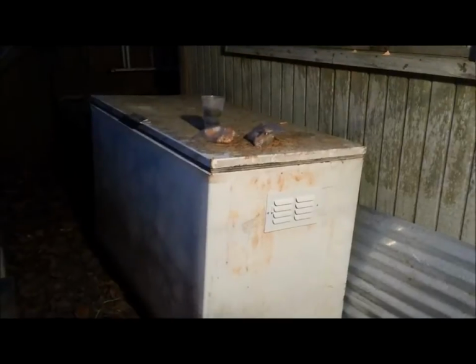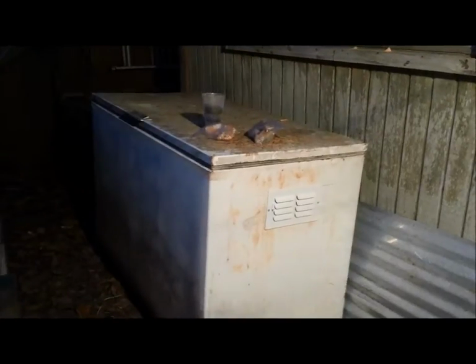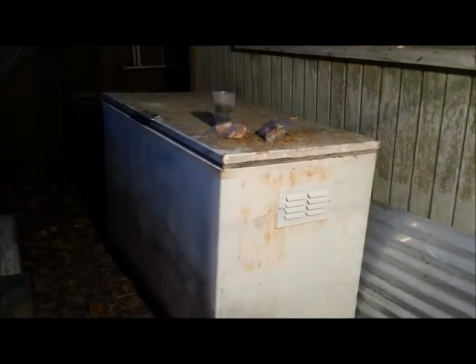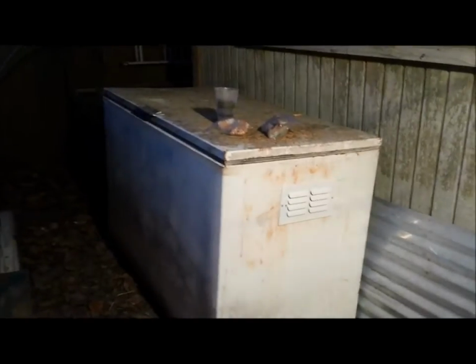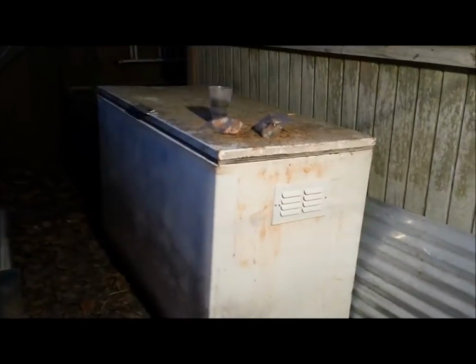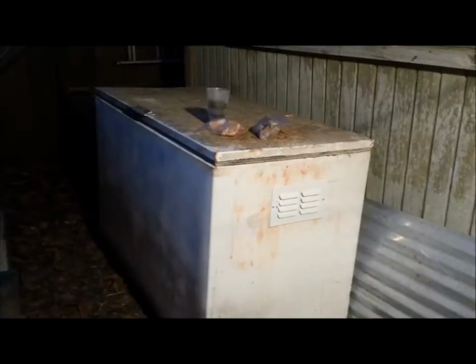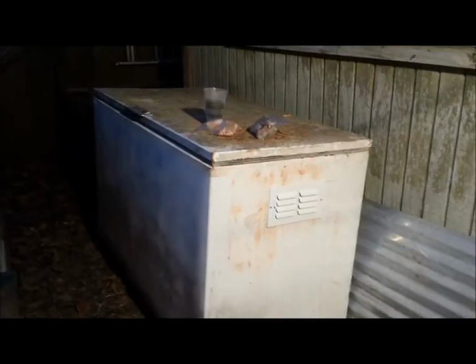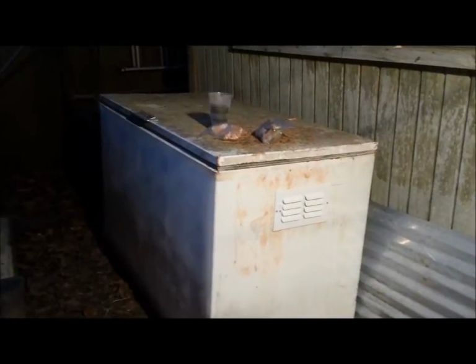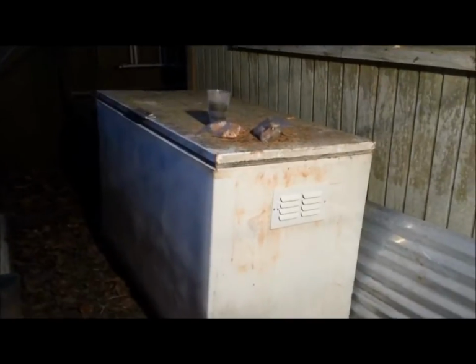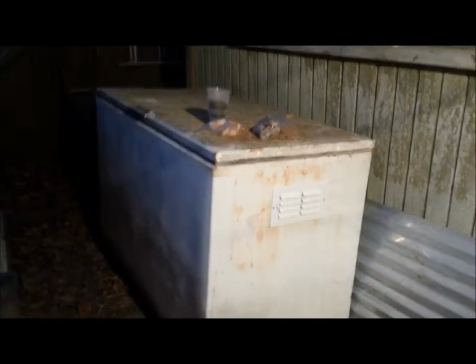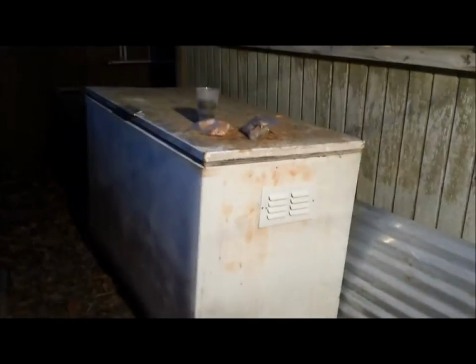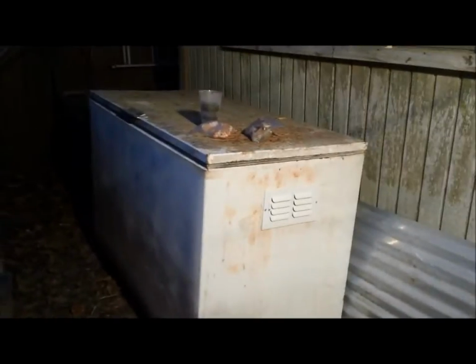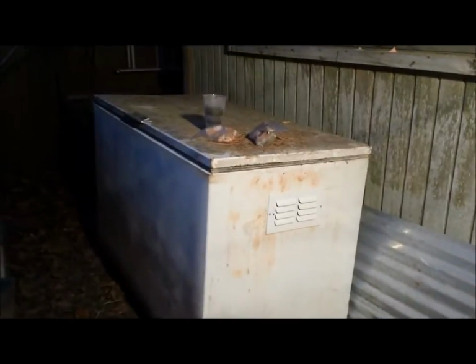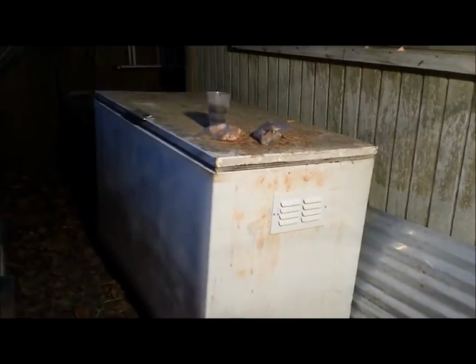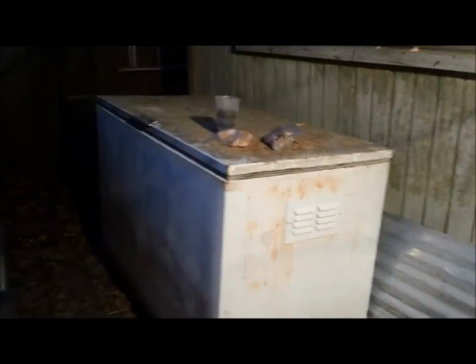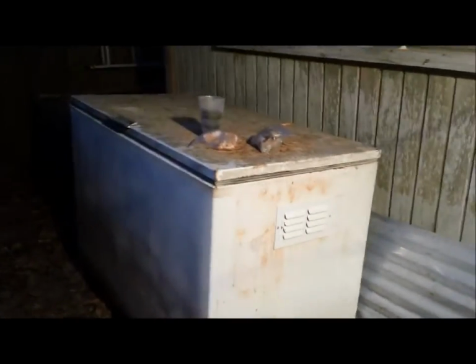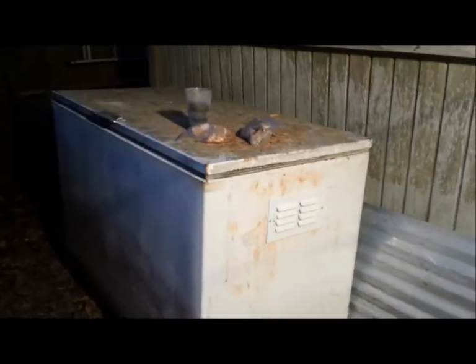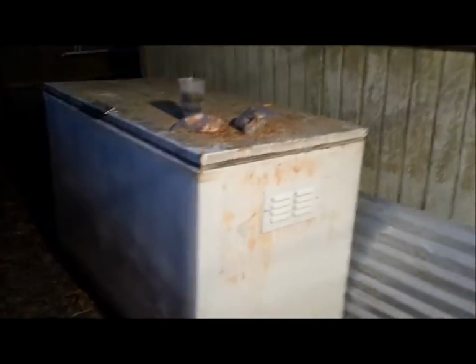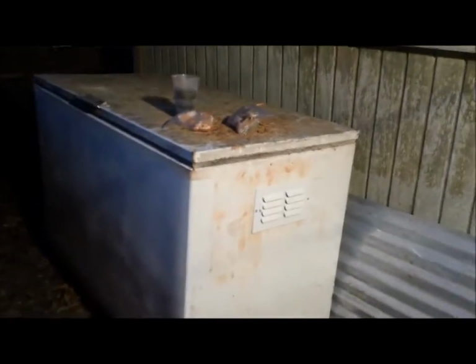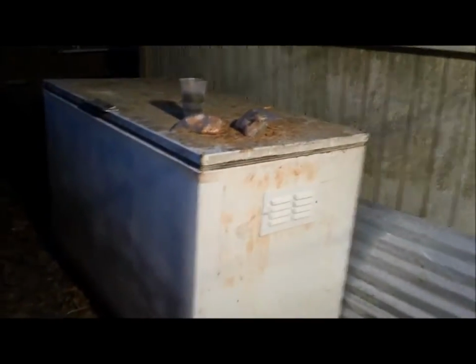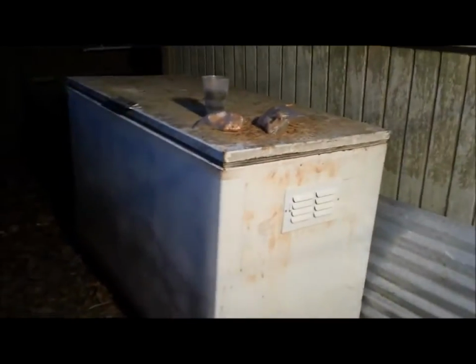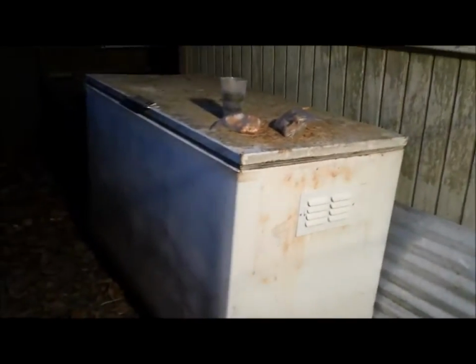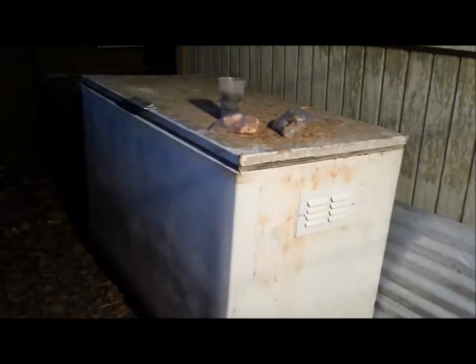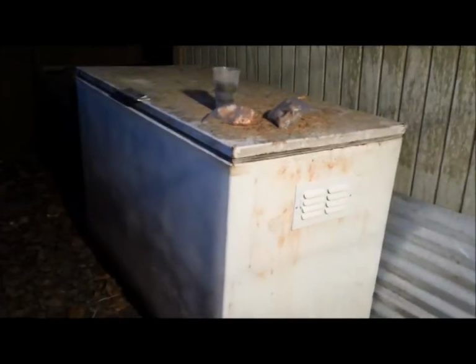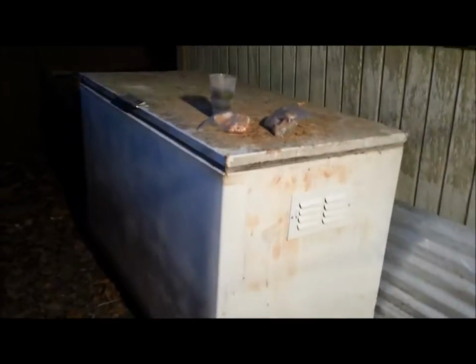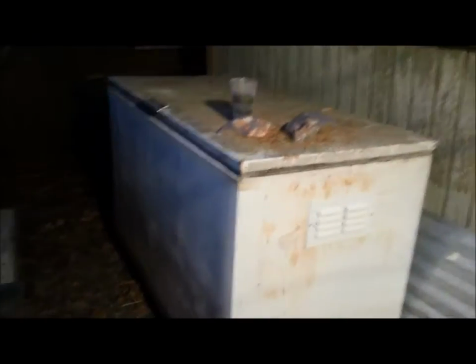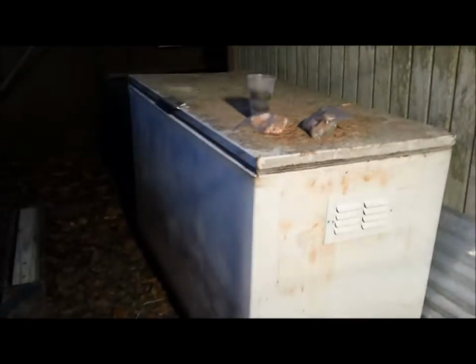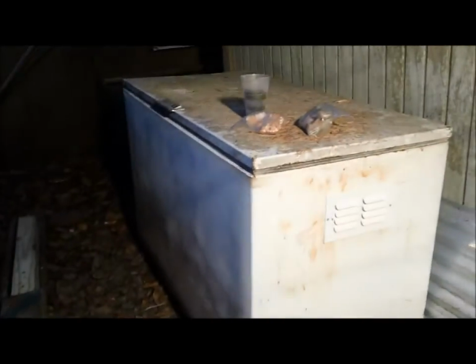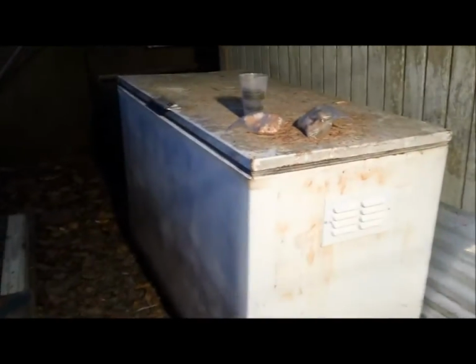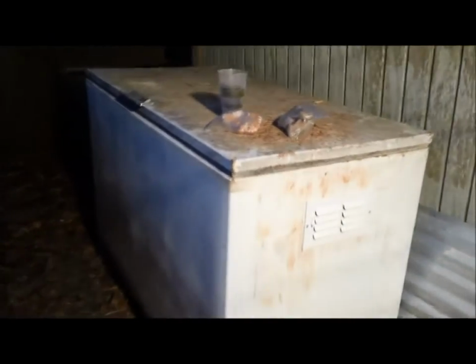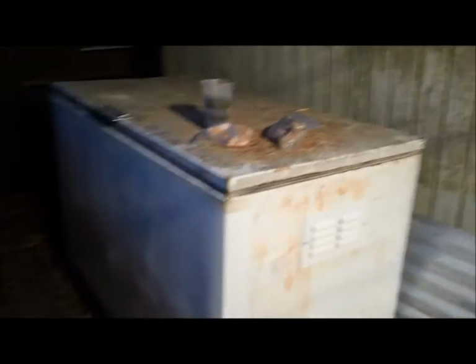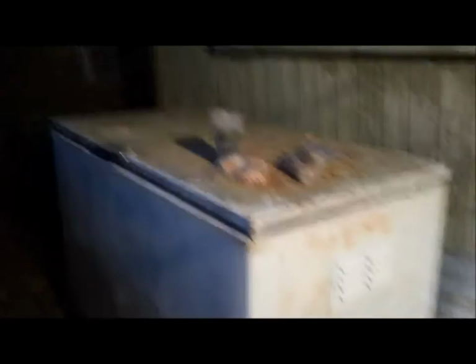Alright guys, this is Powerball Python and I wanted to show you my larger worm bin that my wife and I put together — my family helped too.